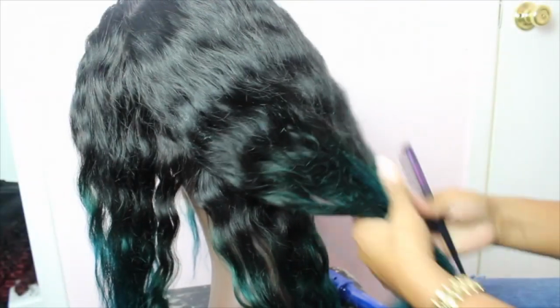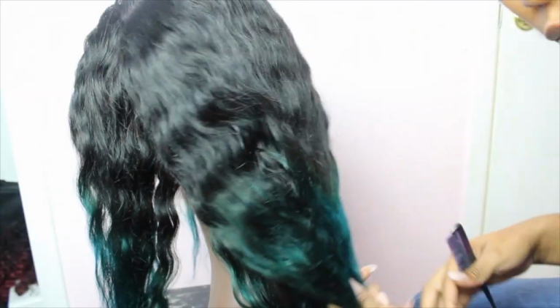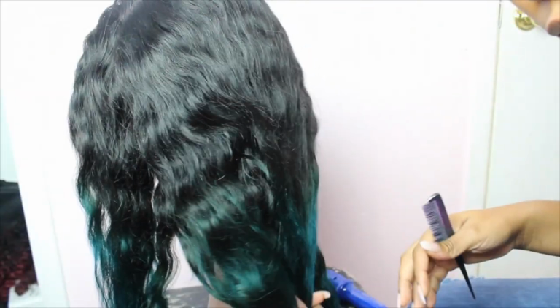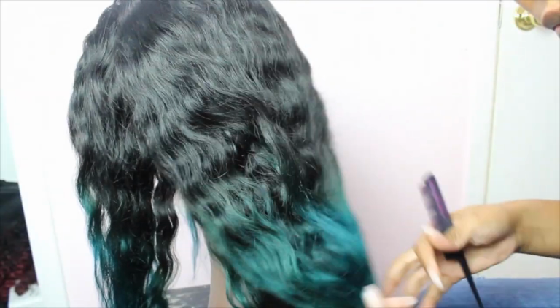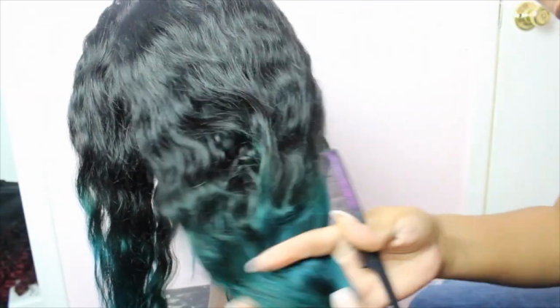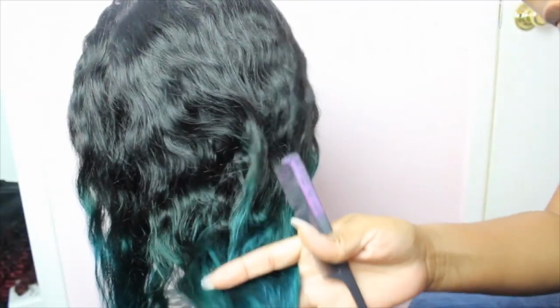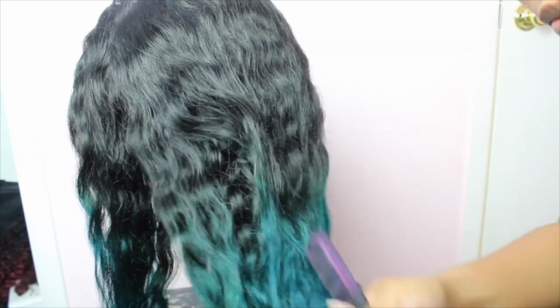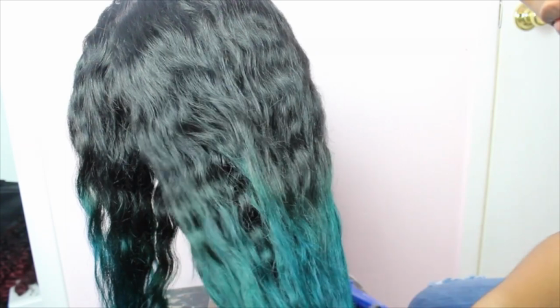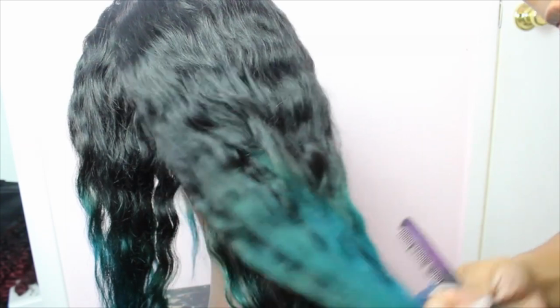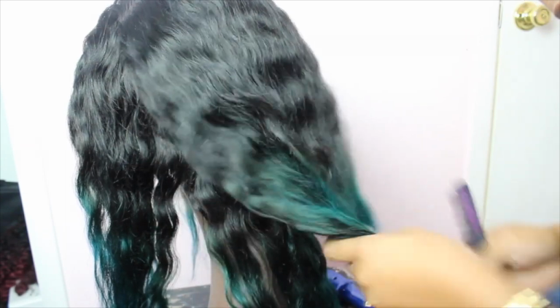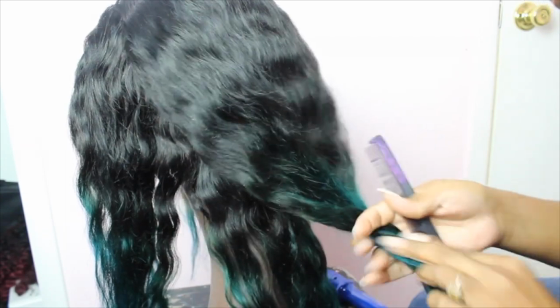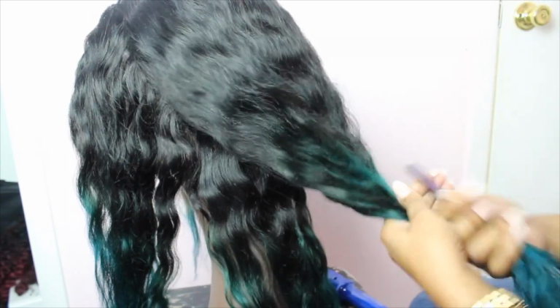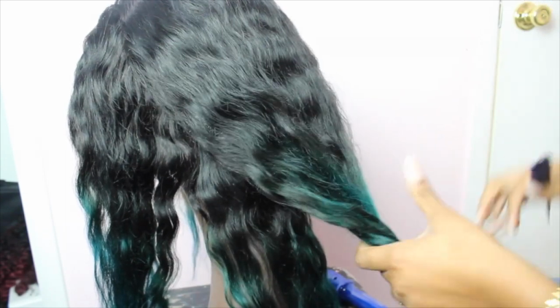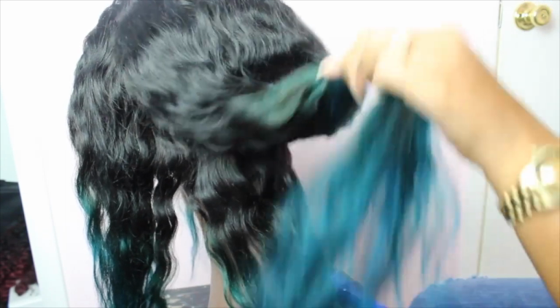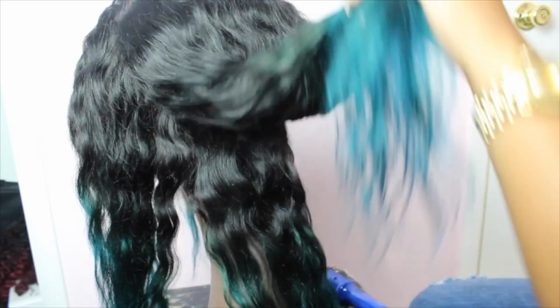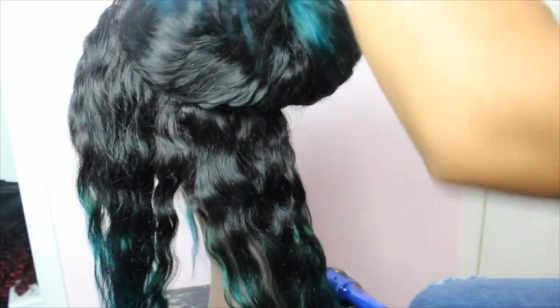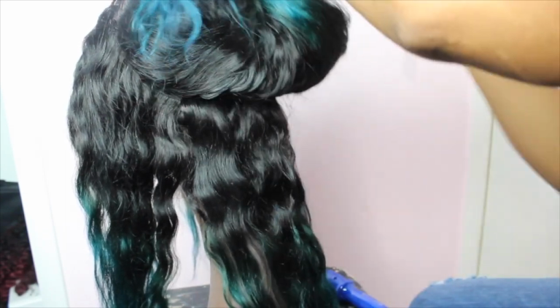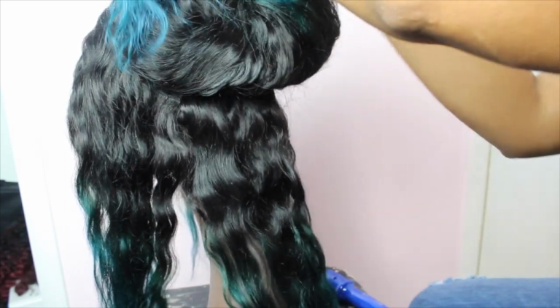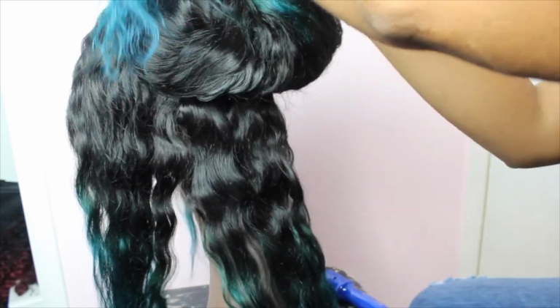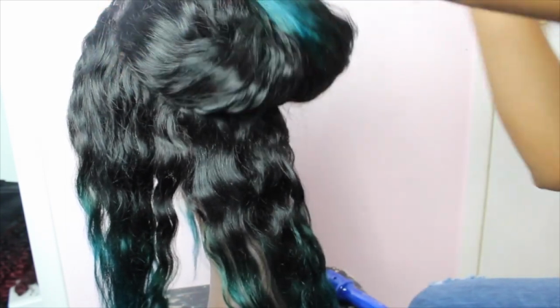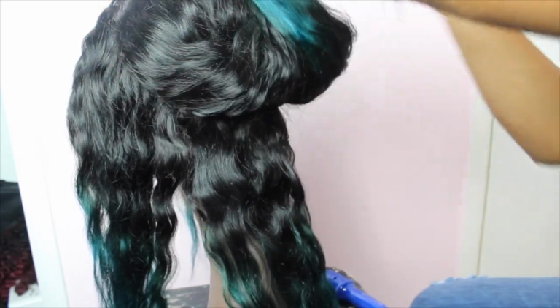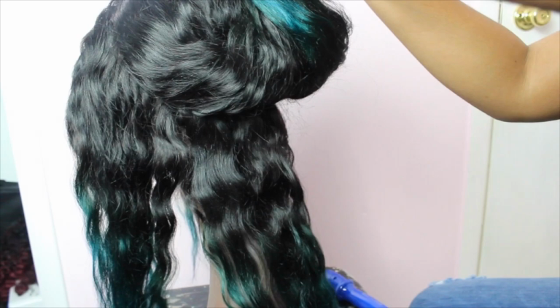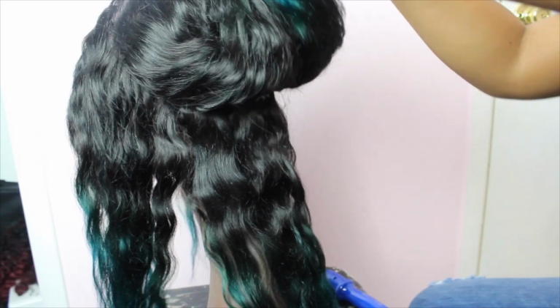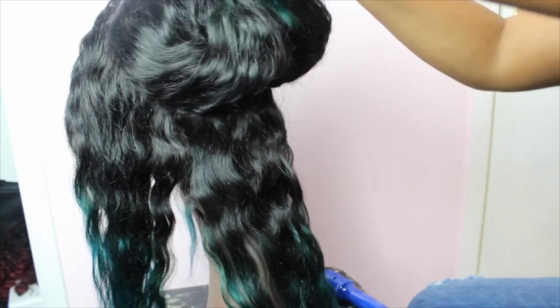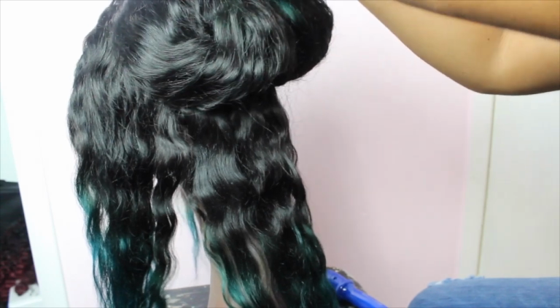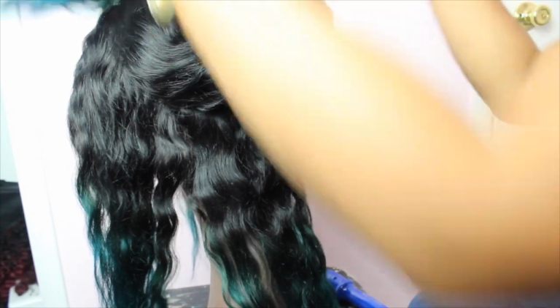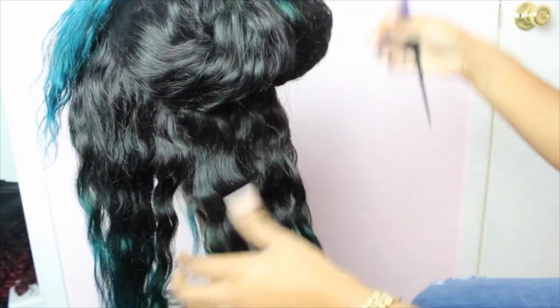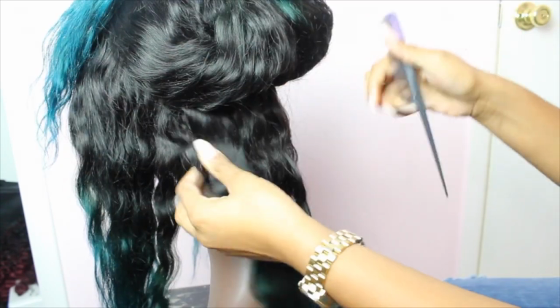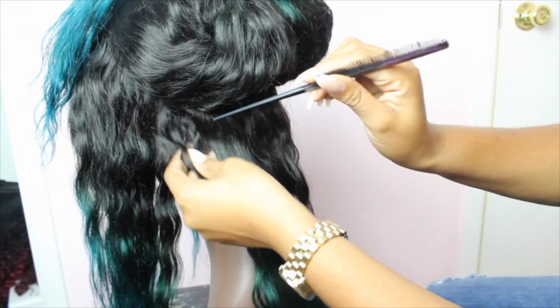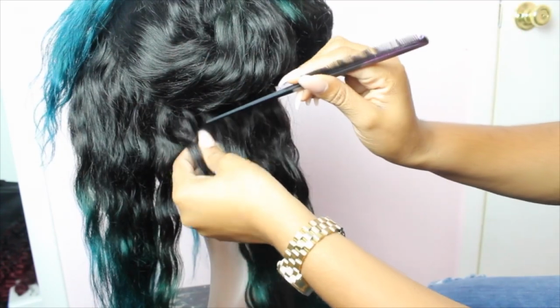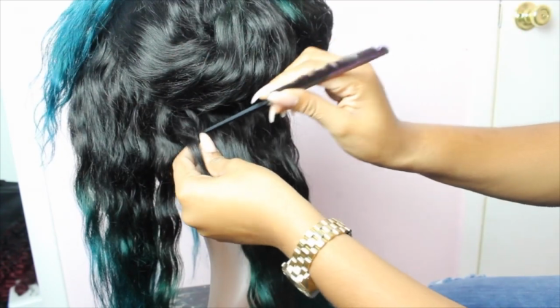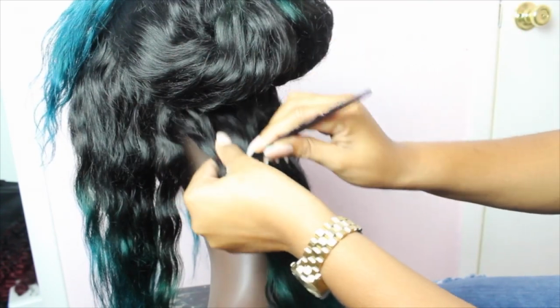After the hair has had a chance to air dry, you can see the green on the roots and a little bit of that touch of blue on the ends. I think the hair color came out perfectly.